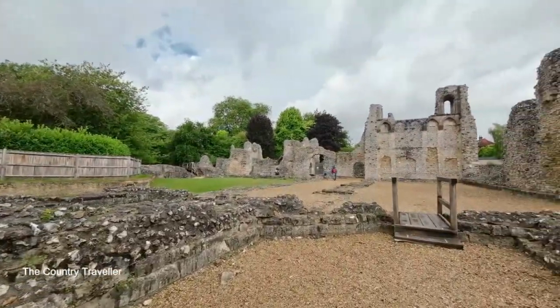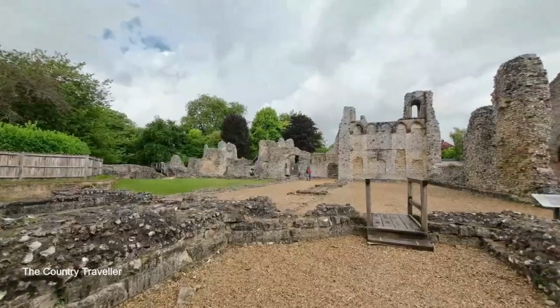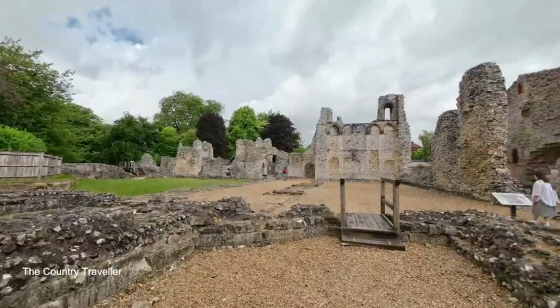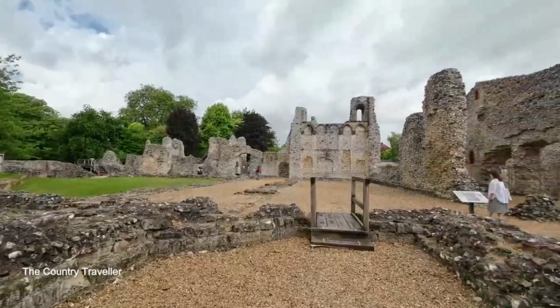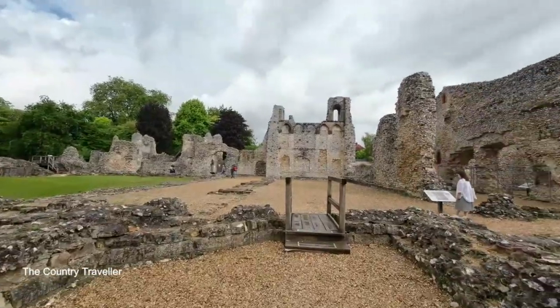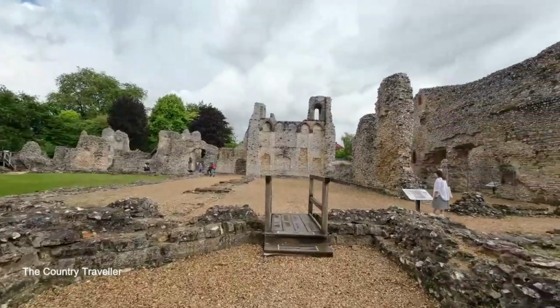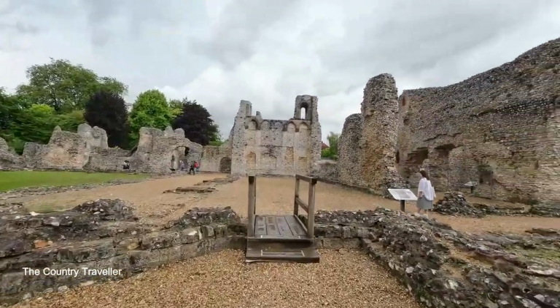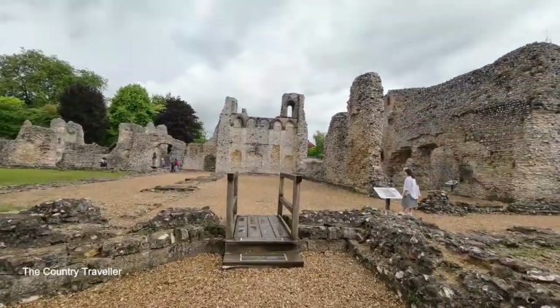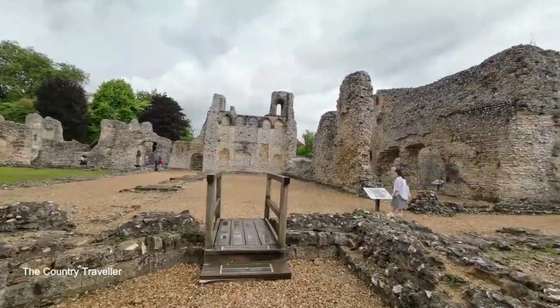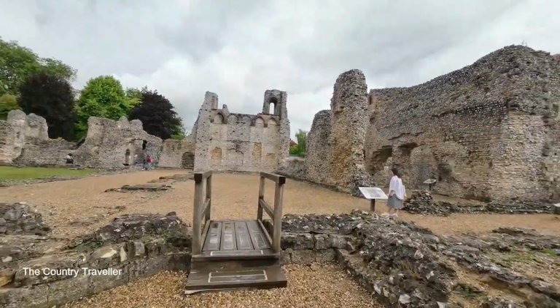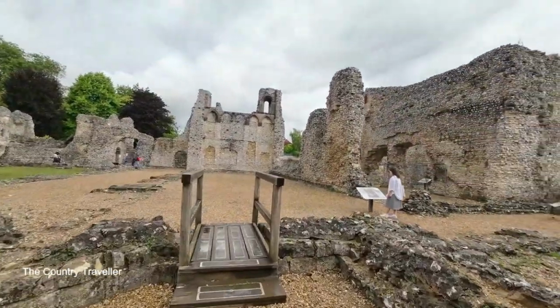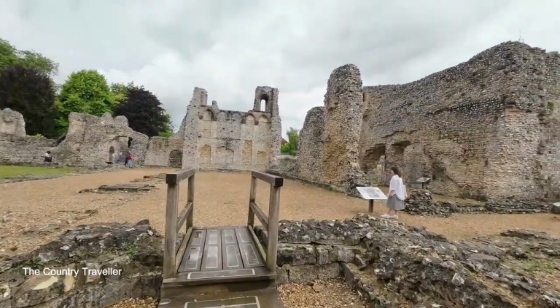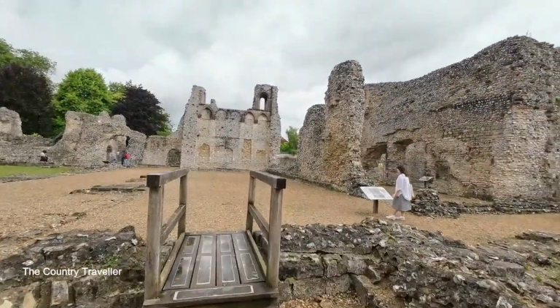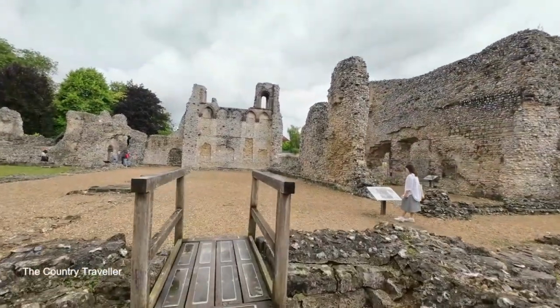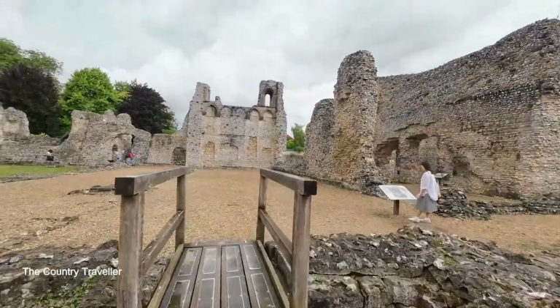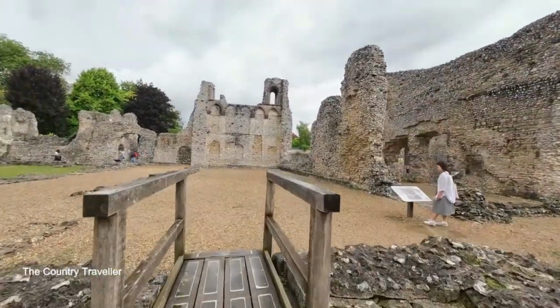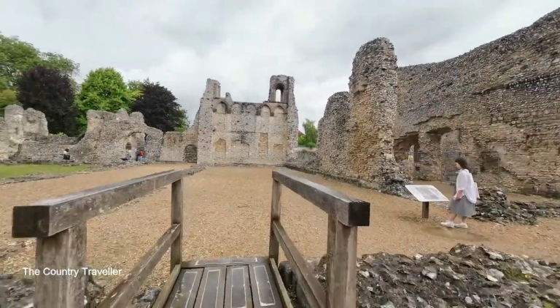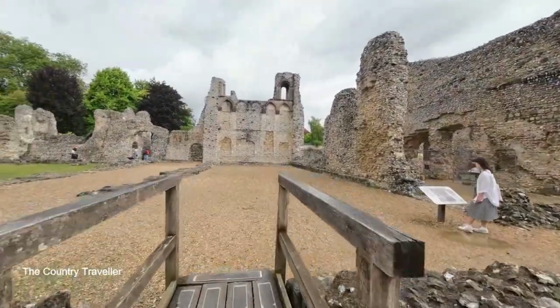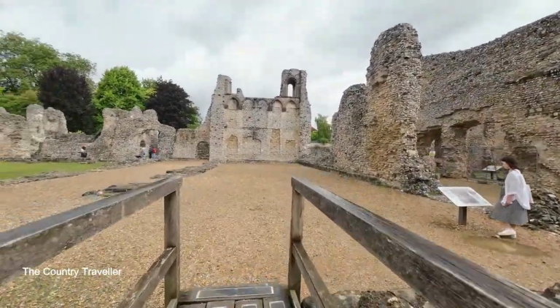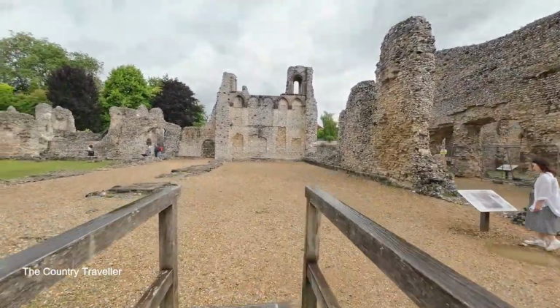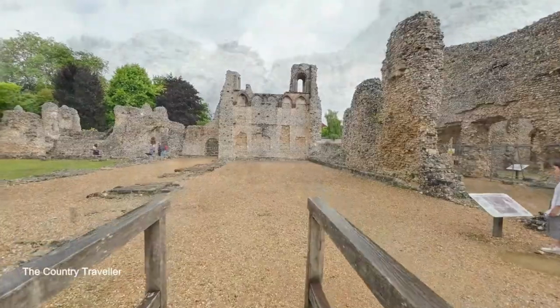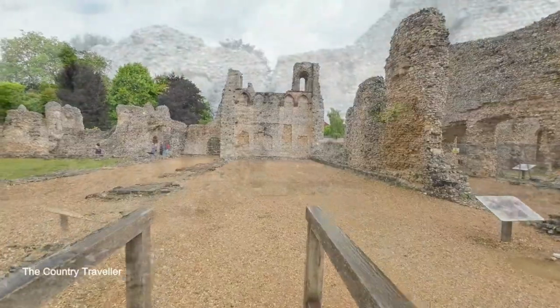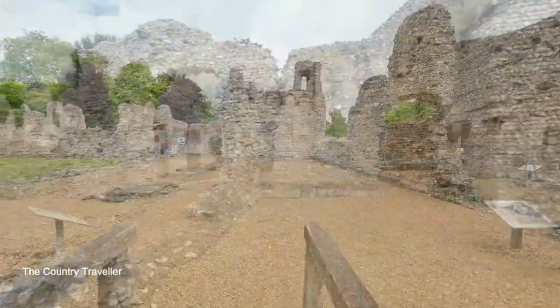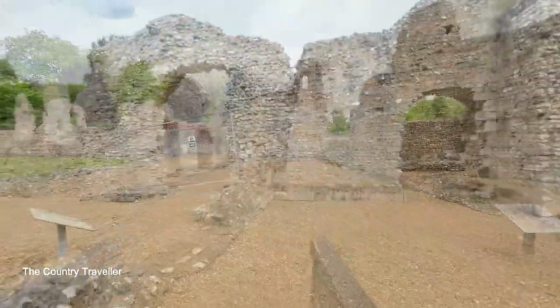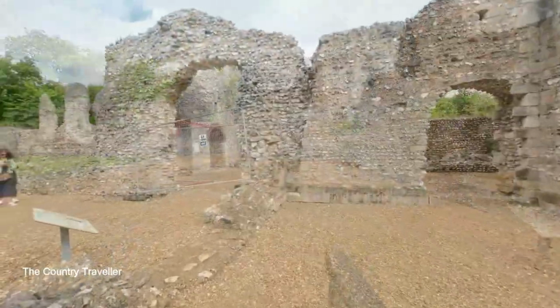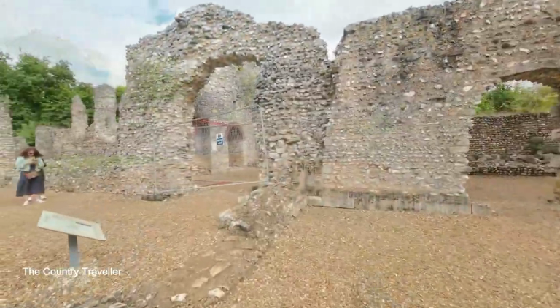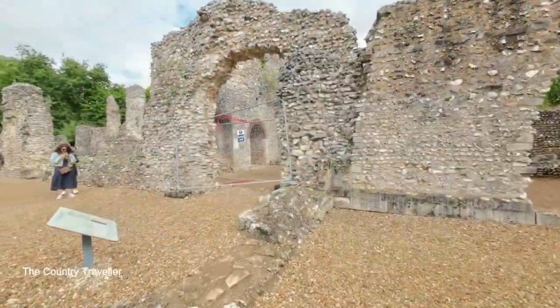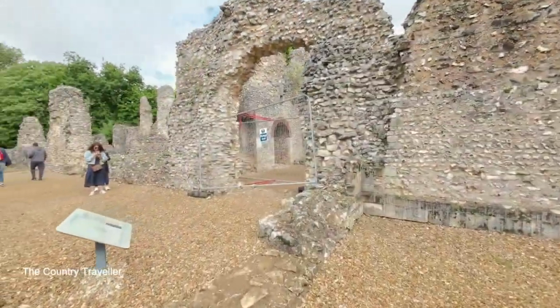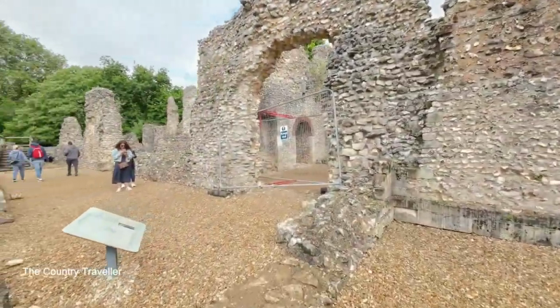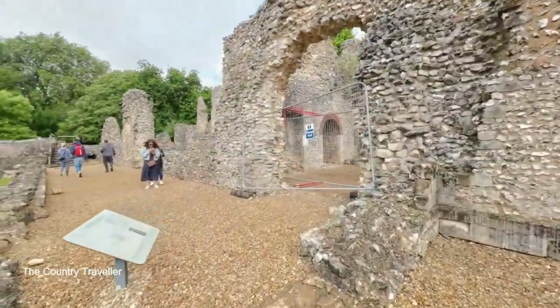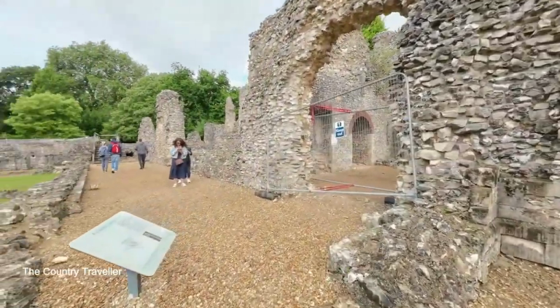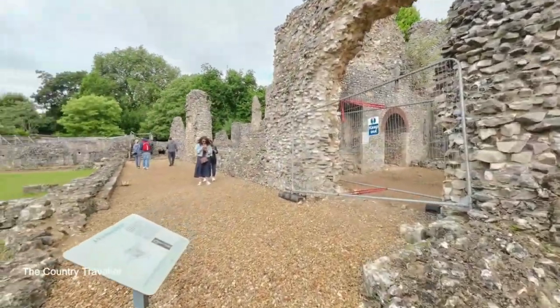This palace was the home of the Bishops of Winchester until the English Civil War, when the building was destroyed by the Roundheads in 1646.